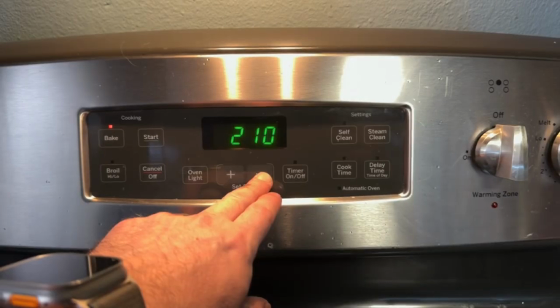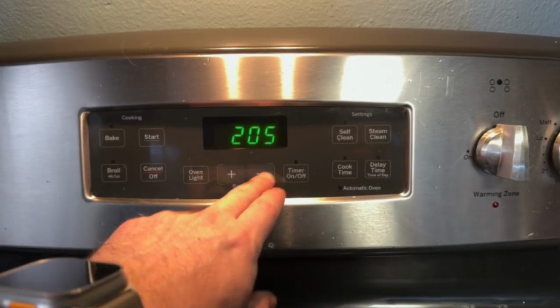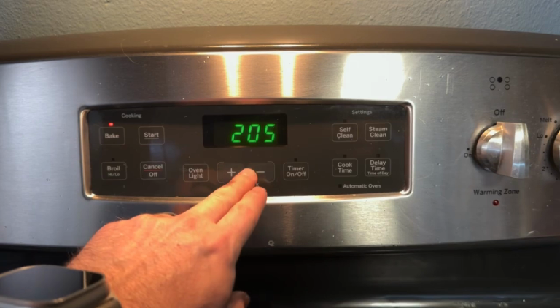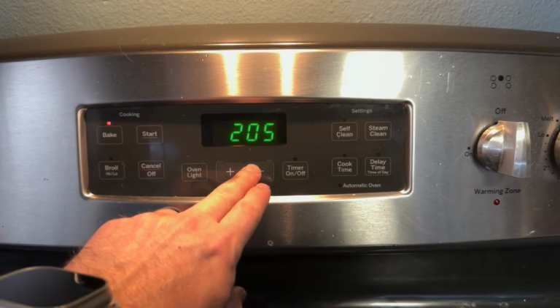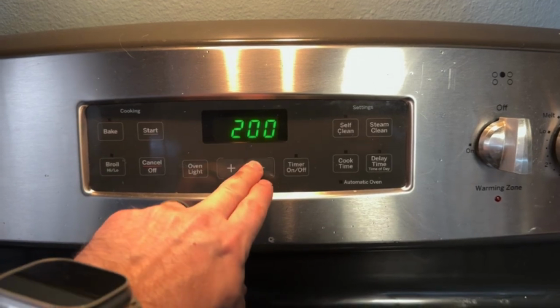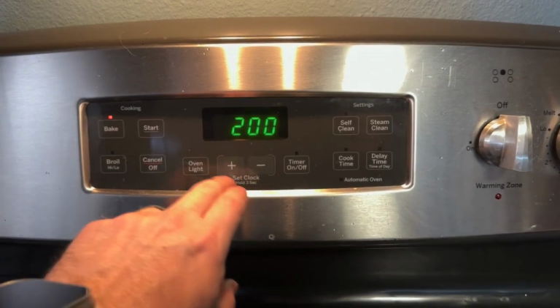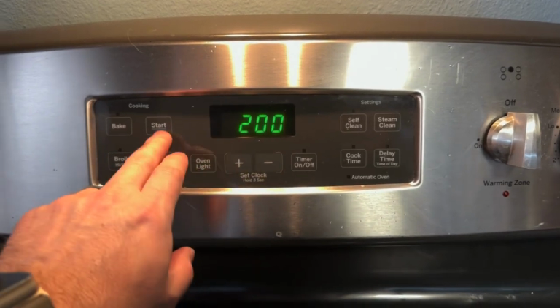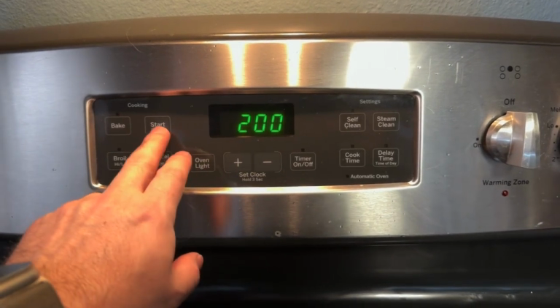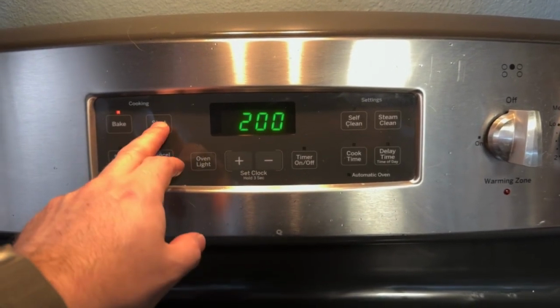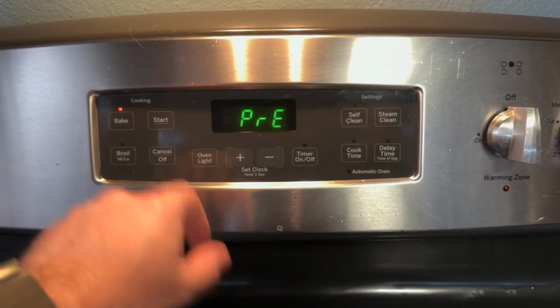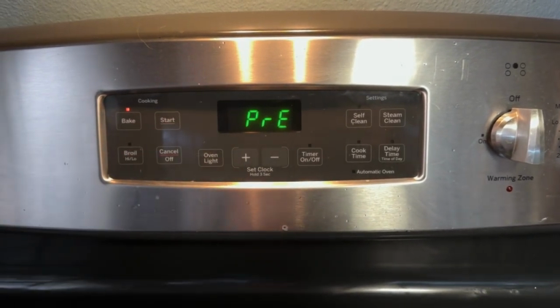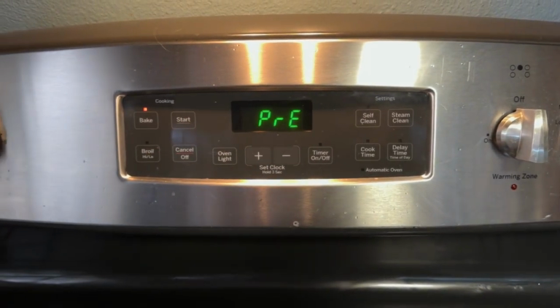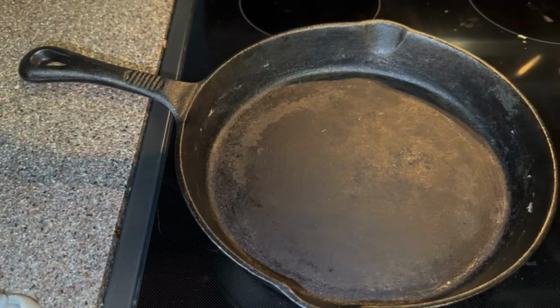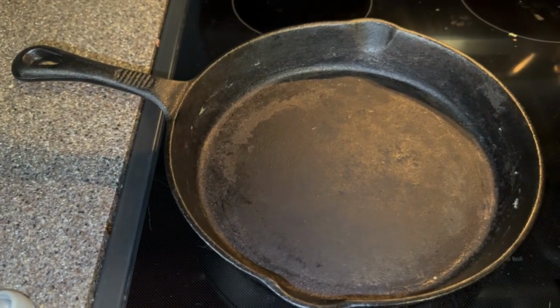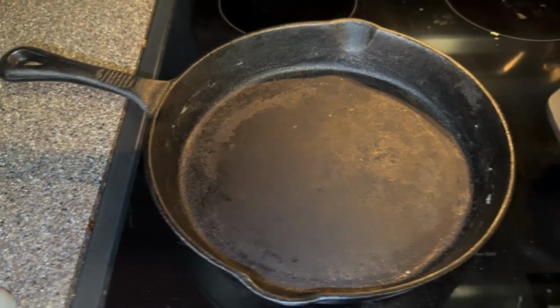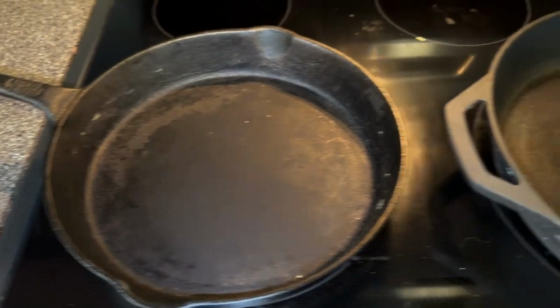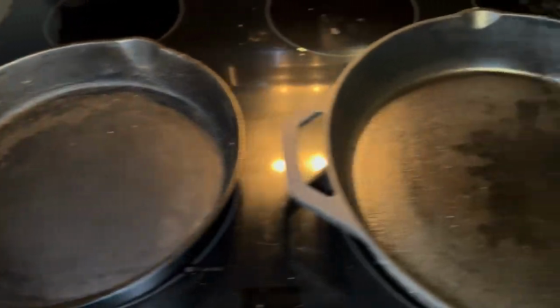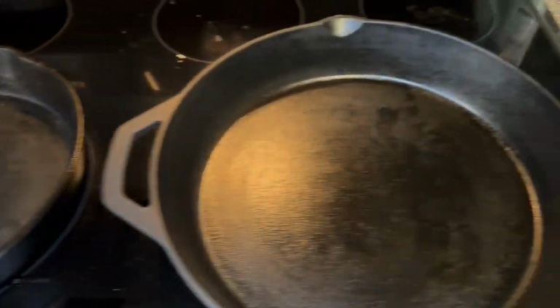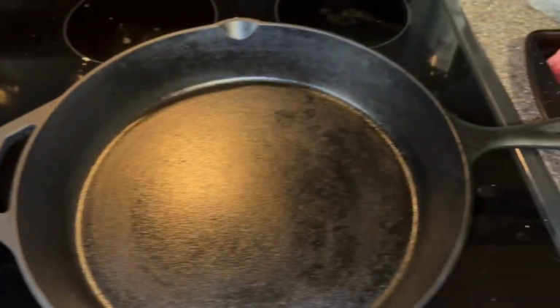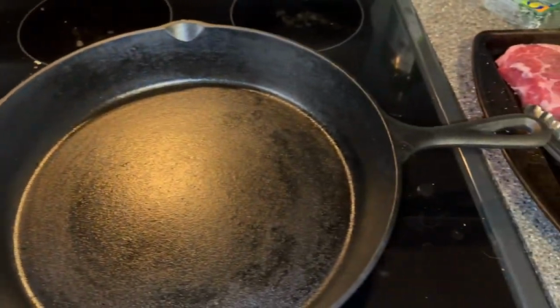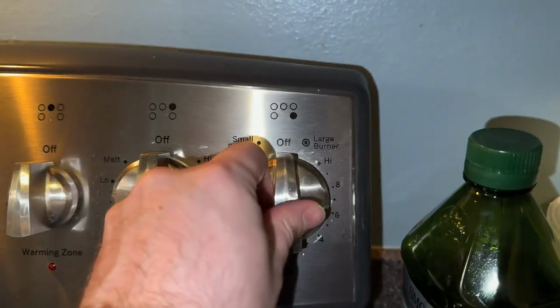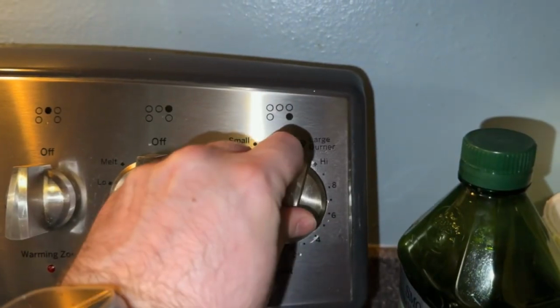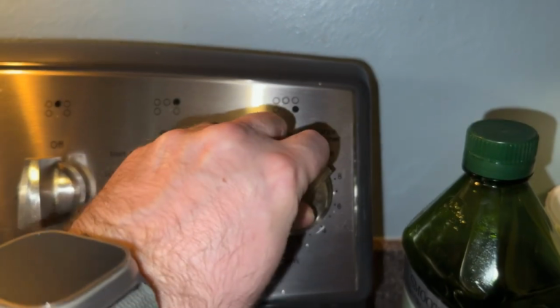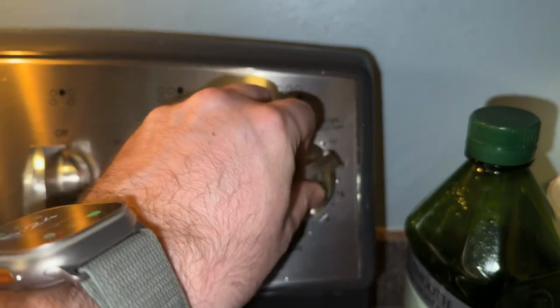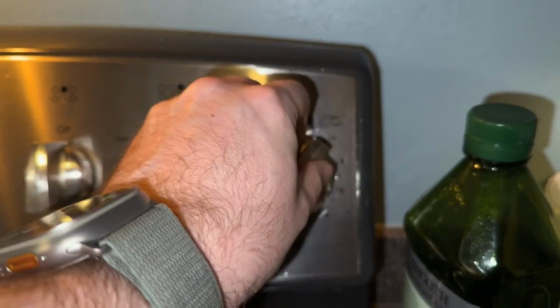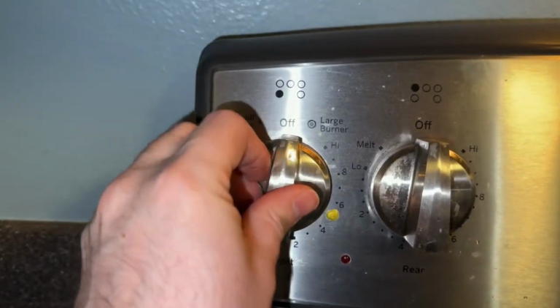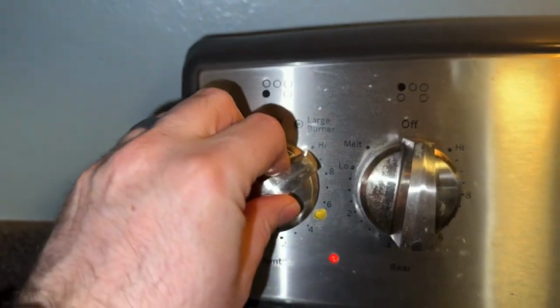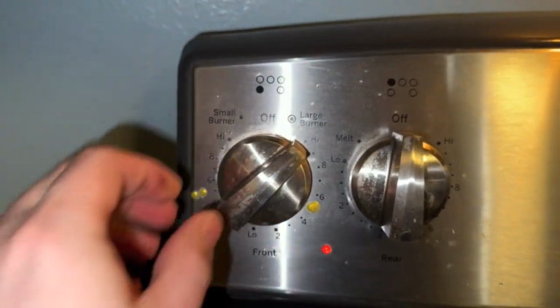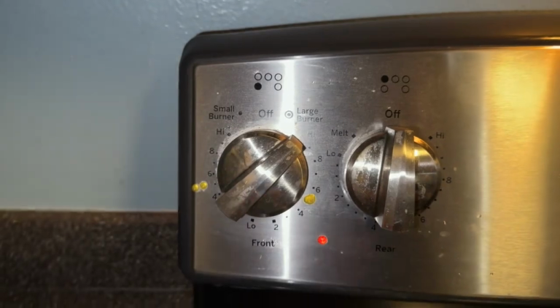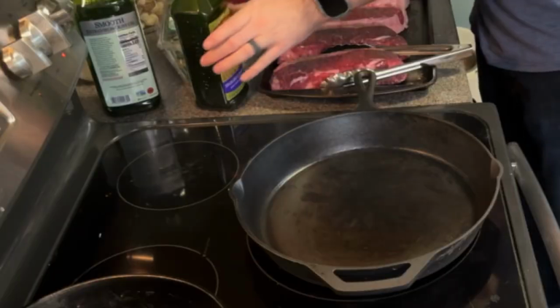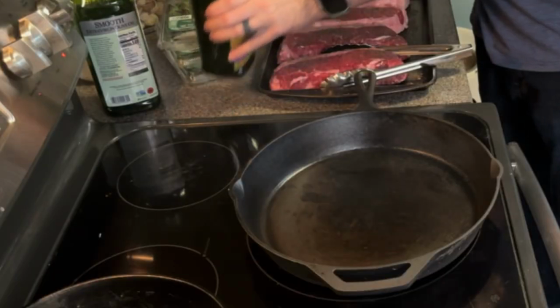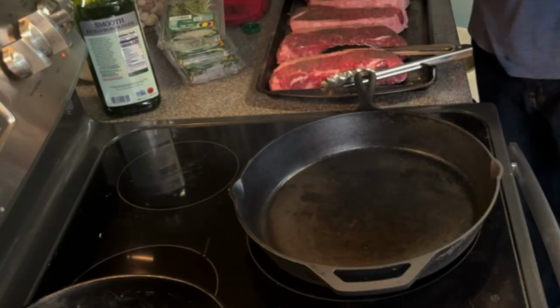I go ahead and get the oven preheated at 200 degrees, then I get my cast iron skillets and get those warmed up — I put them on high for about five minutes.